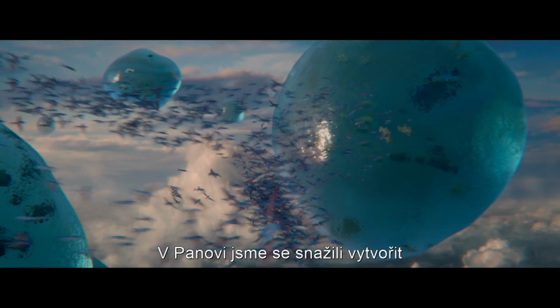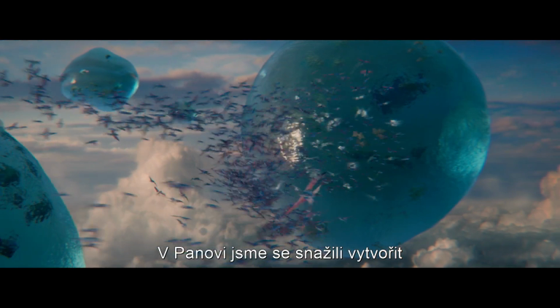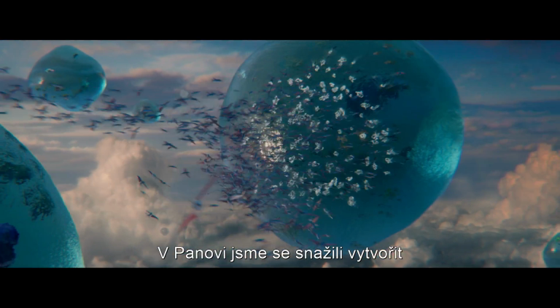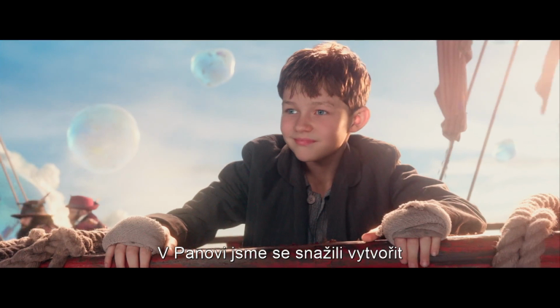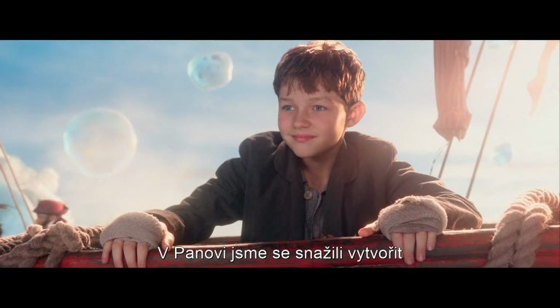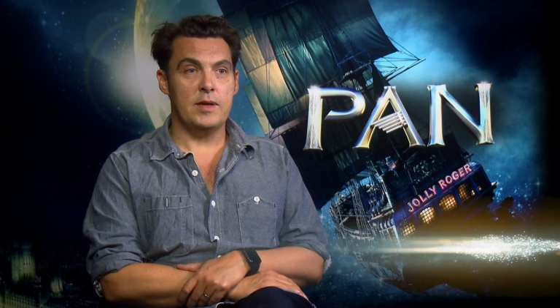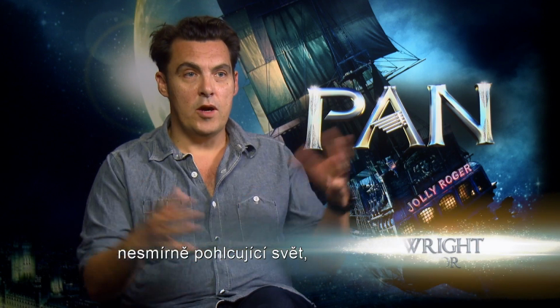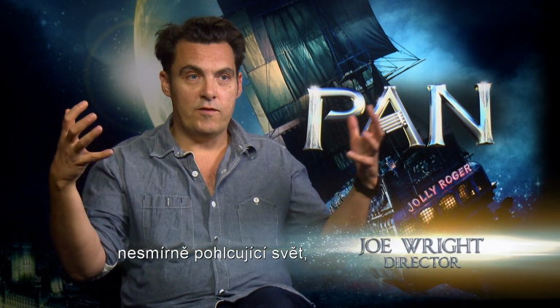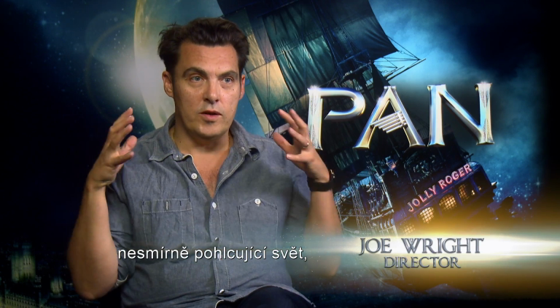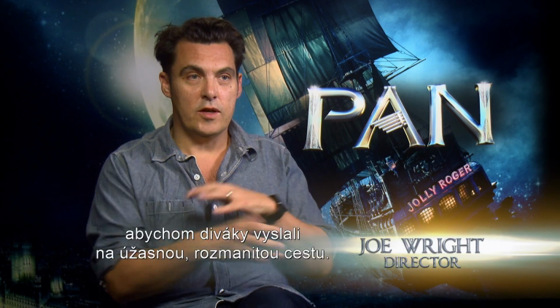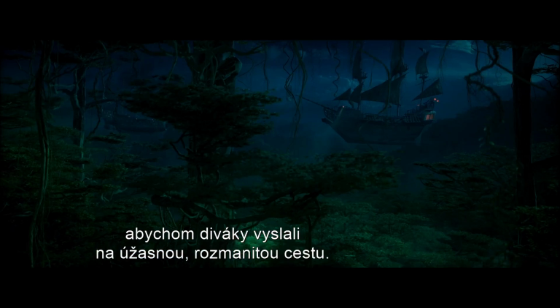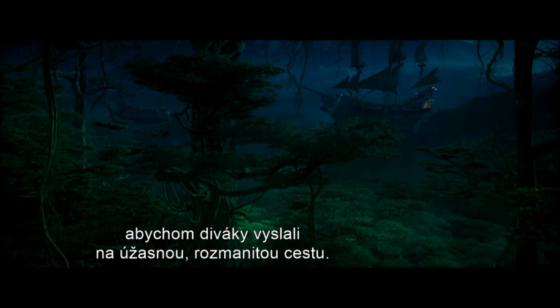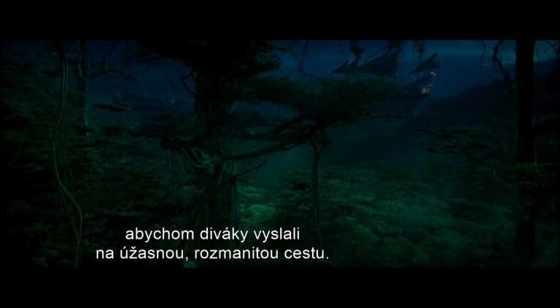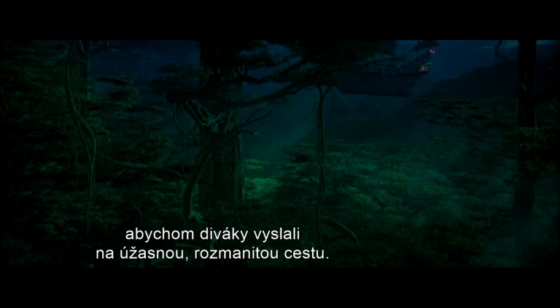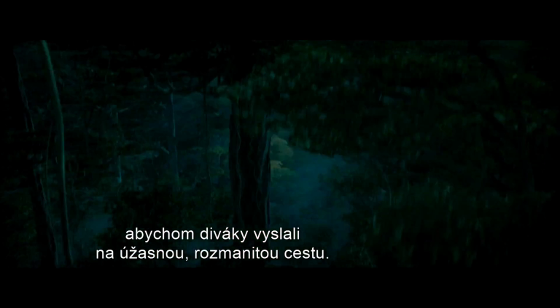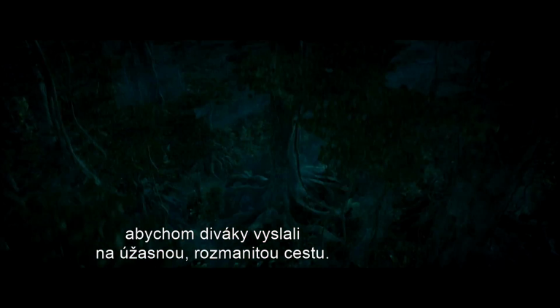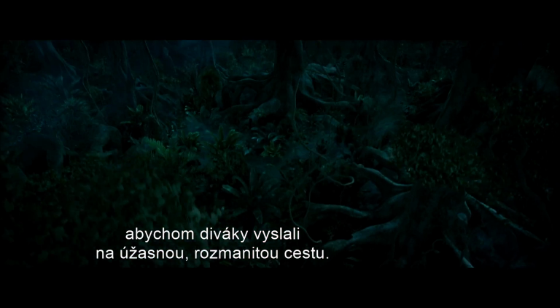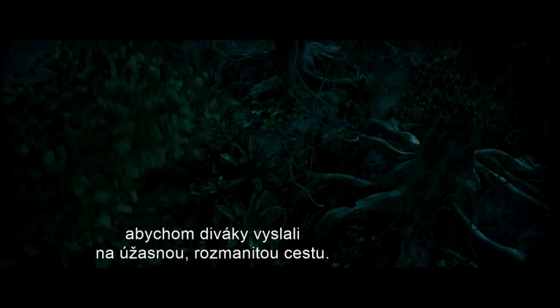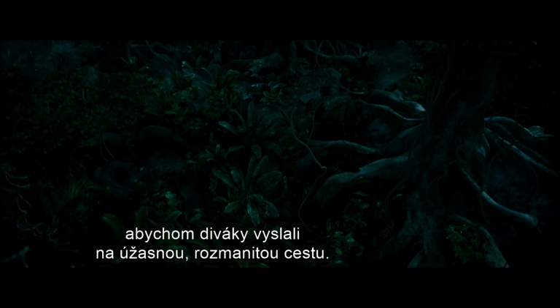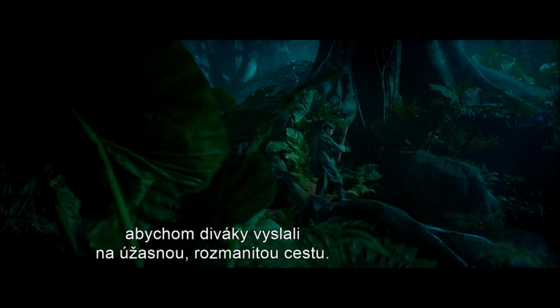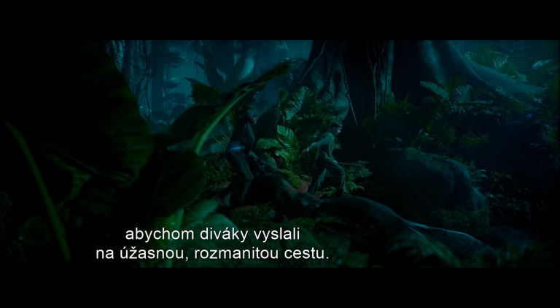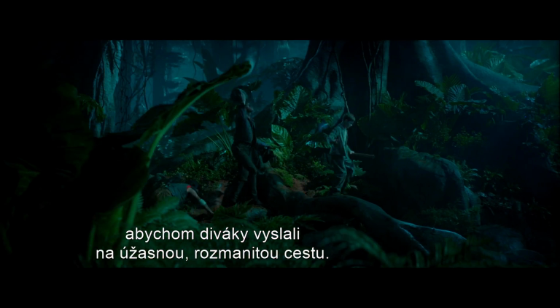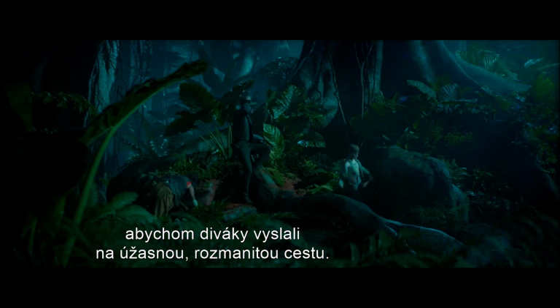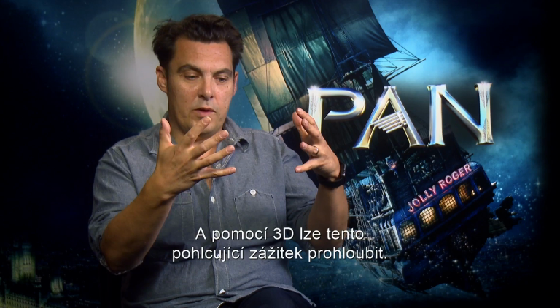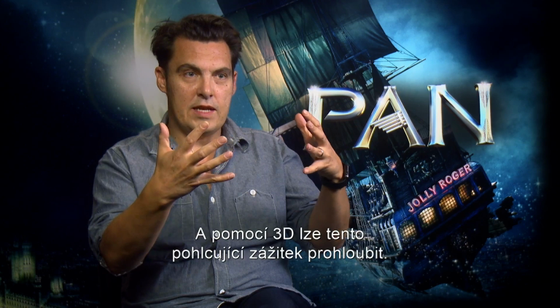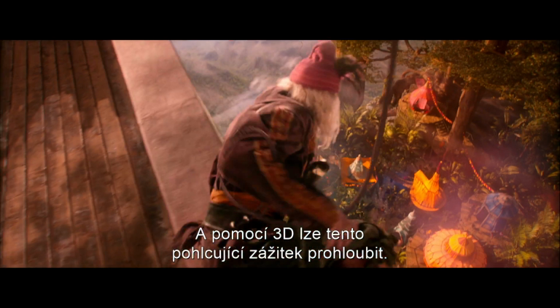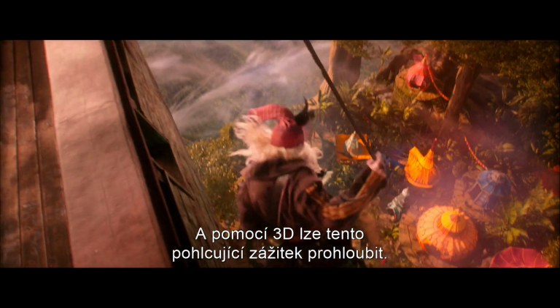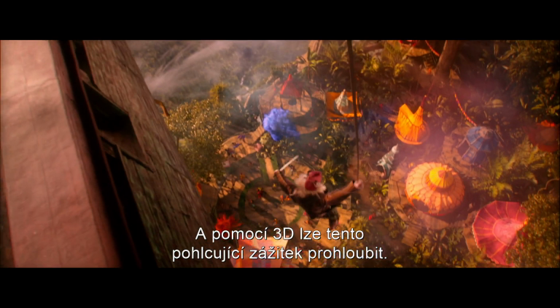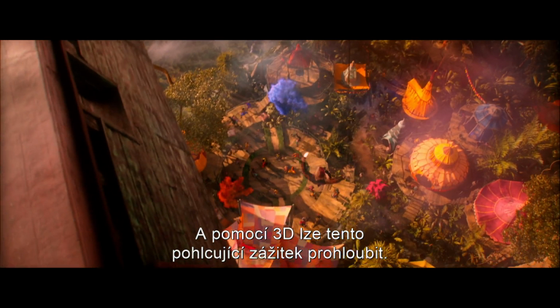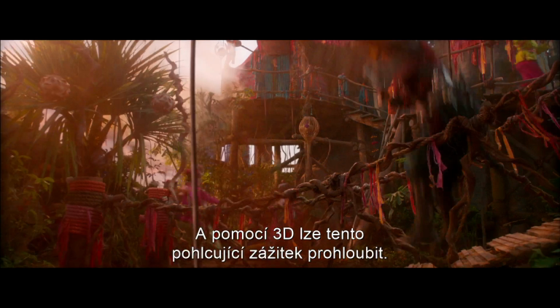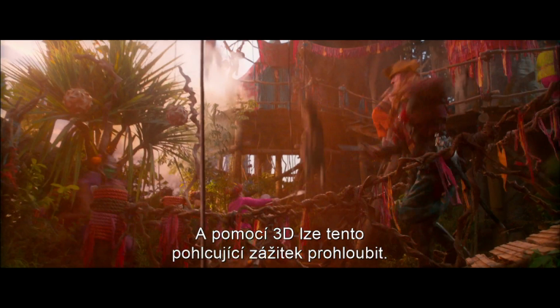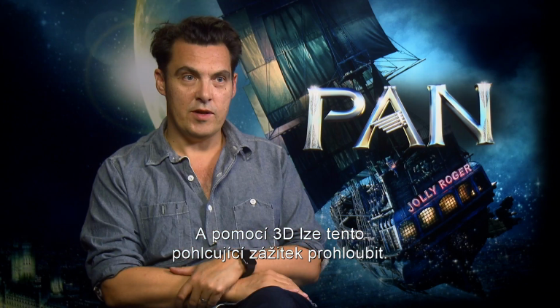What we've tried to do with Pan is to create an incredibly immersive world so that we really take our audience on a fantastical, kaleidoscopic journey. And with 3D, one can enhance that immersive experience.